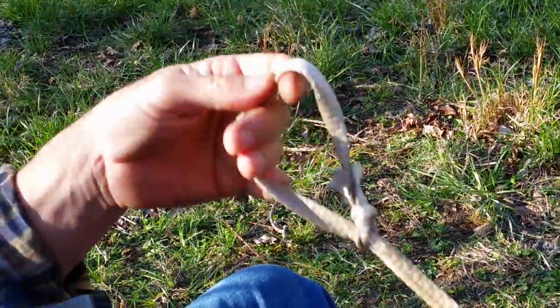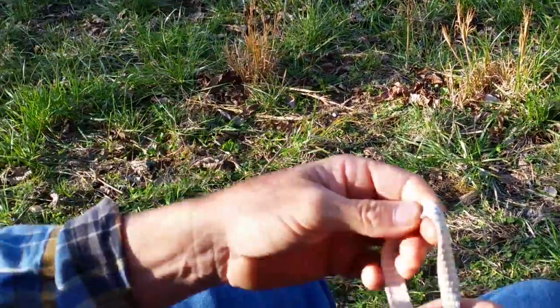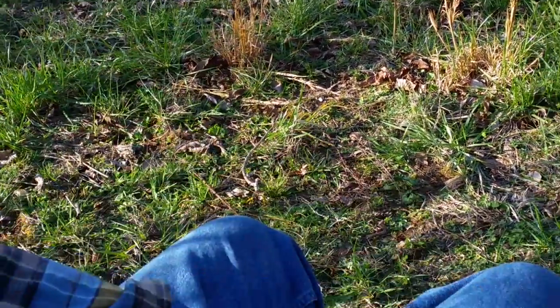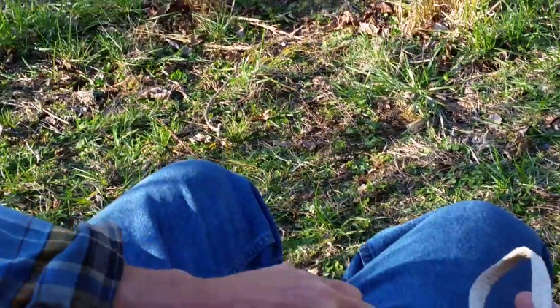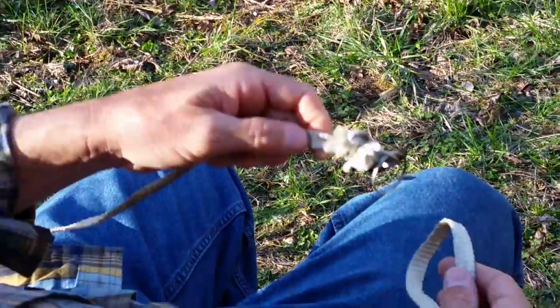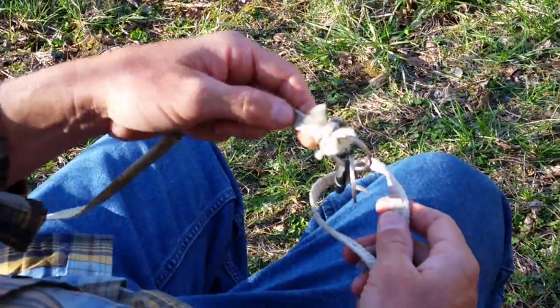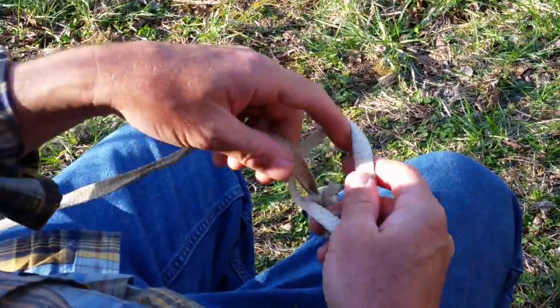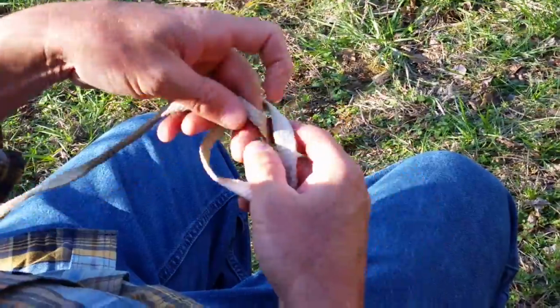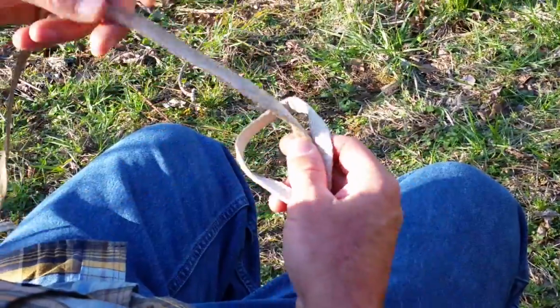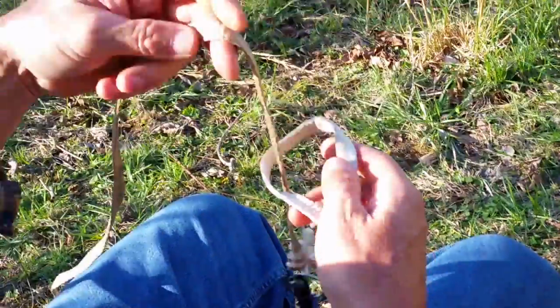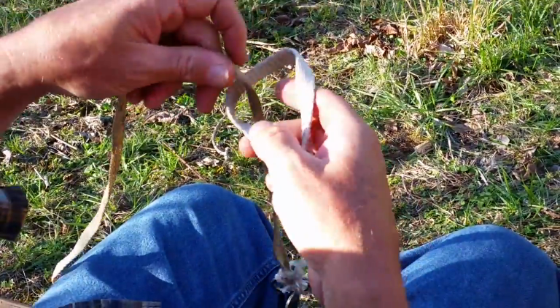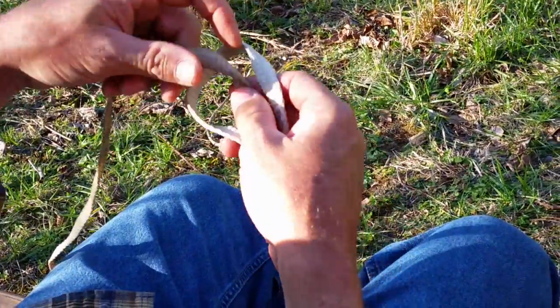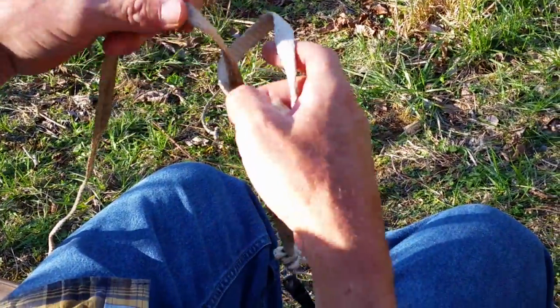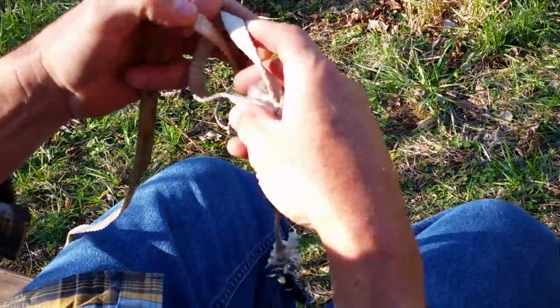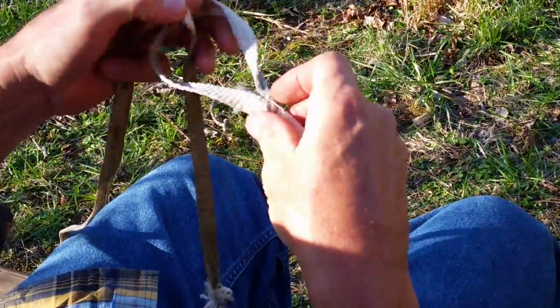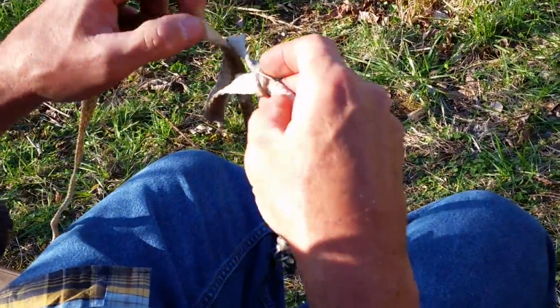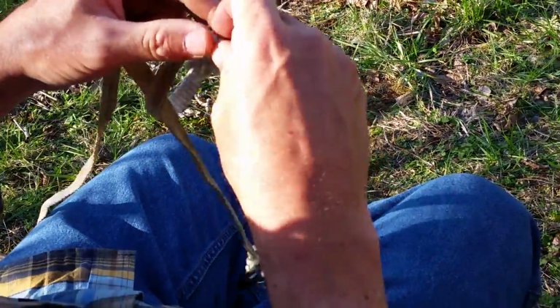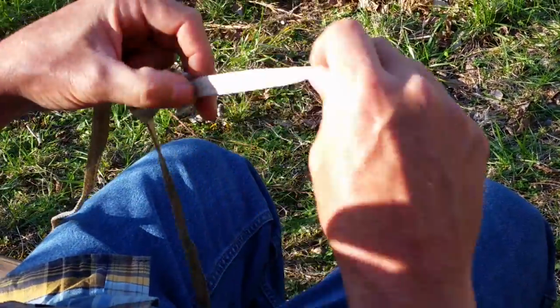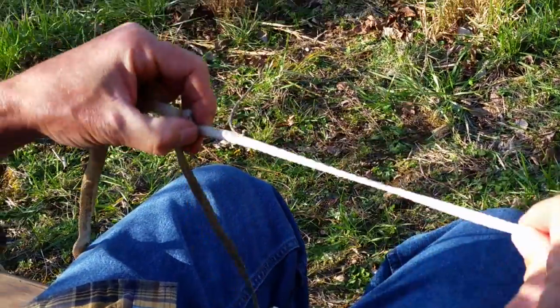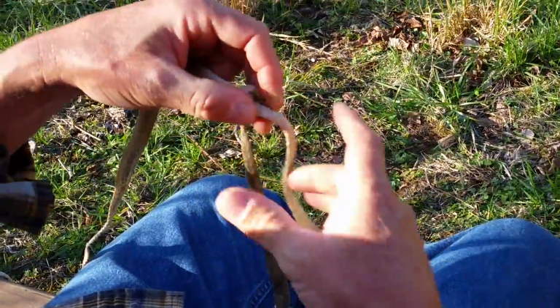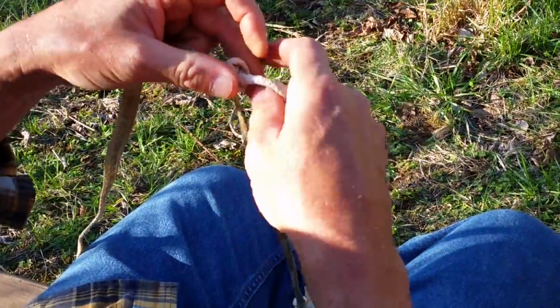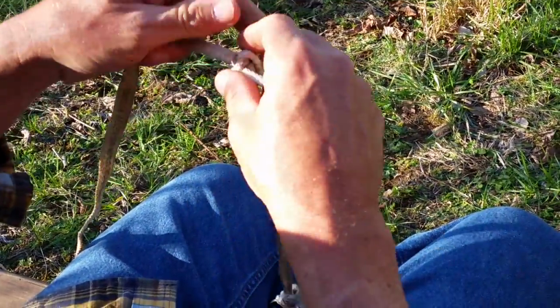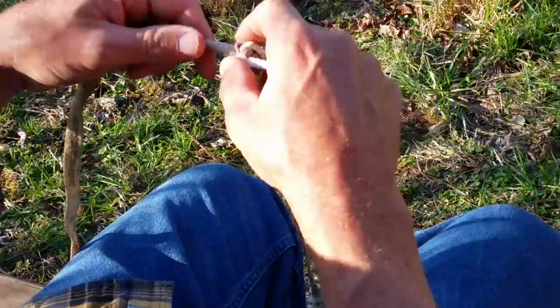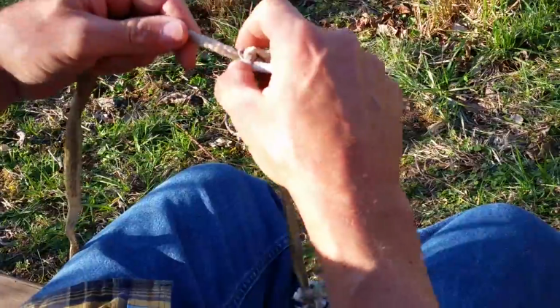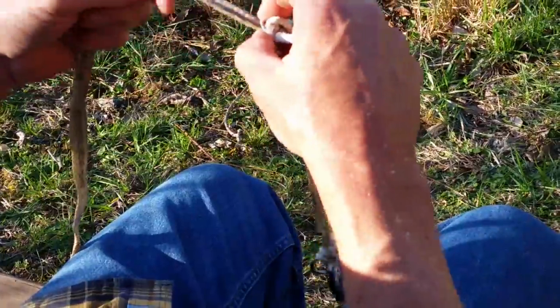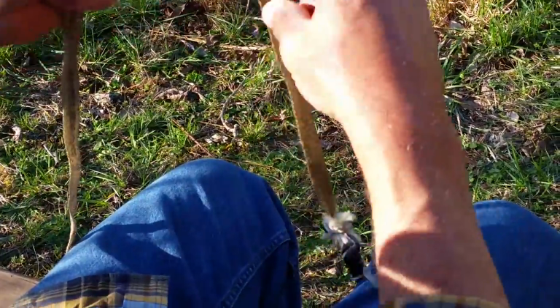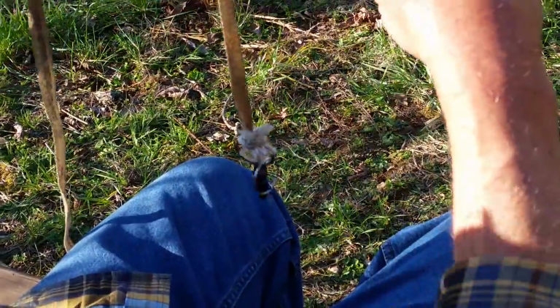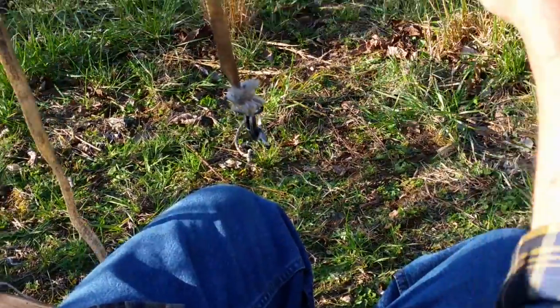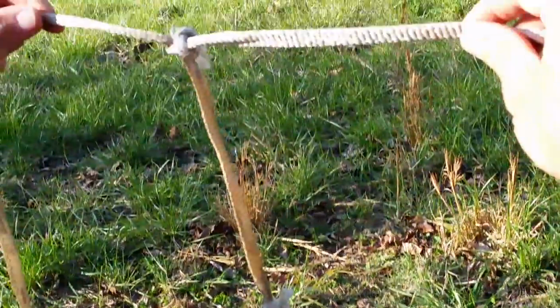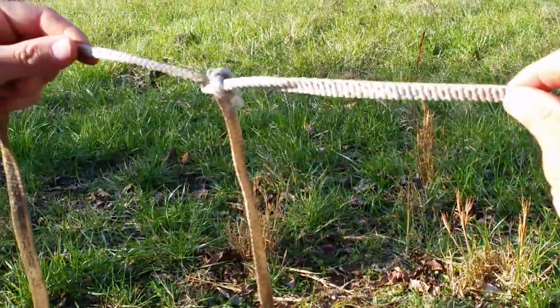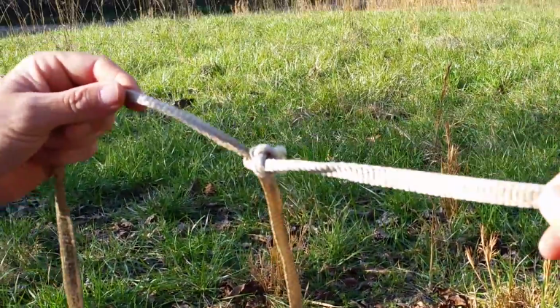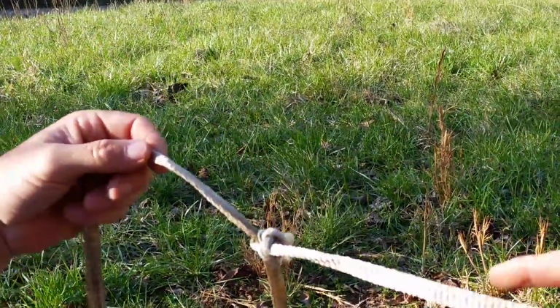So what we do is we drop that fly. Let's say we want a dropper tag — usually I like six to eight inches. So I just tighten that up. There's the dropper.